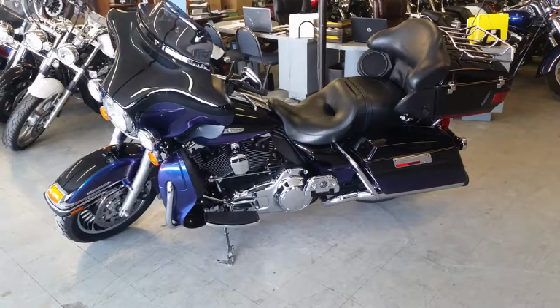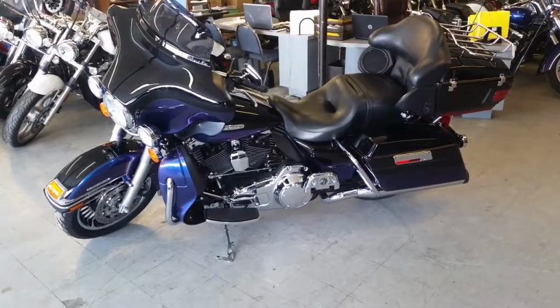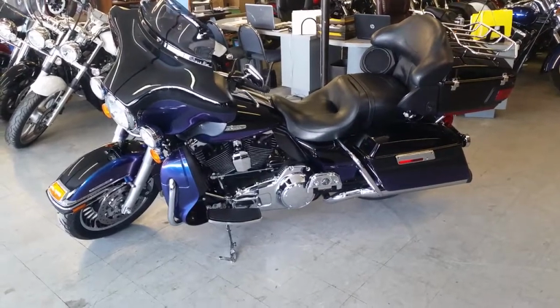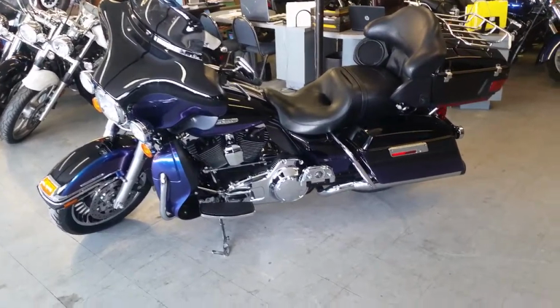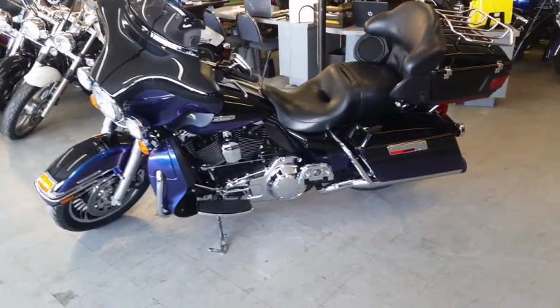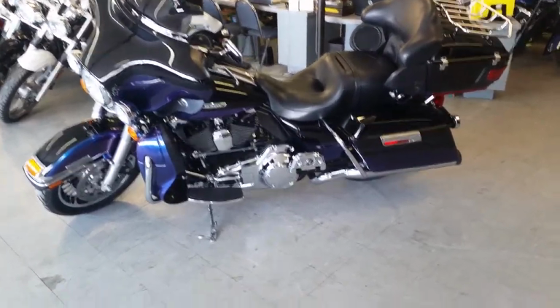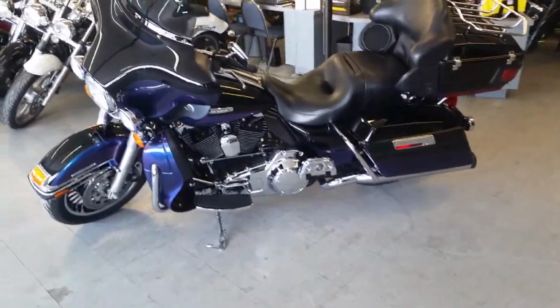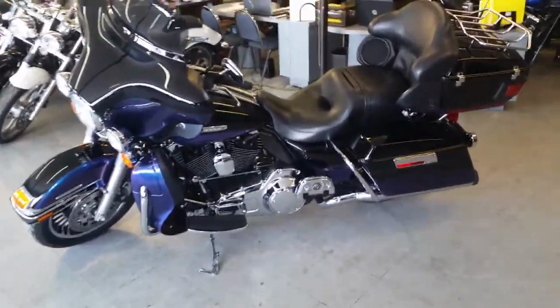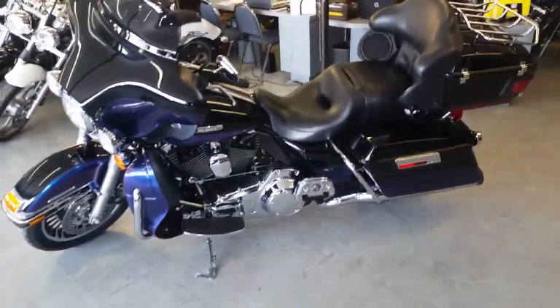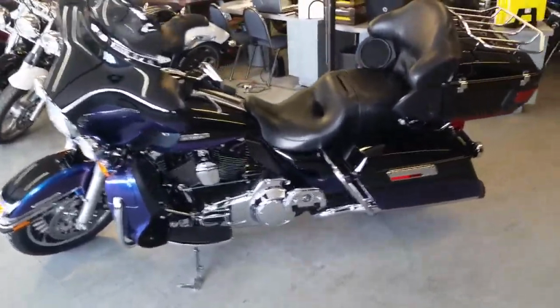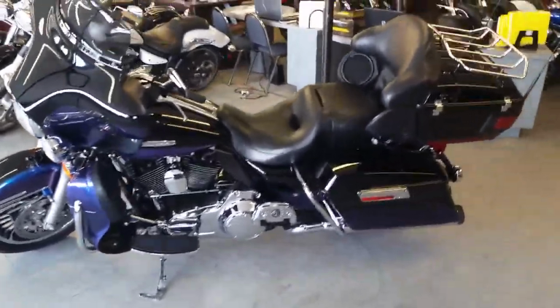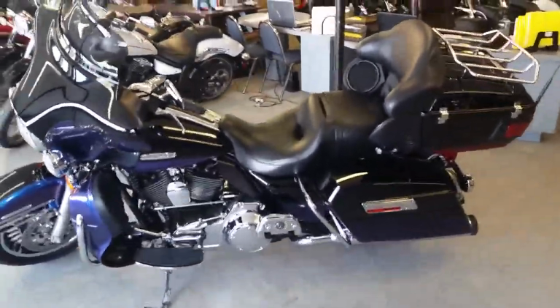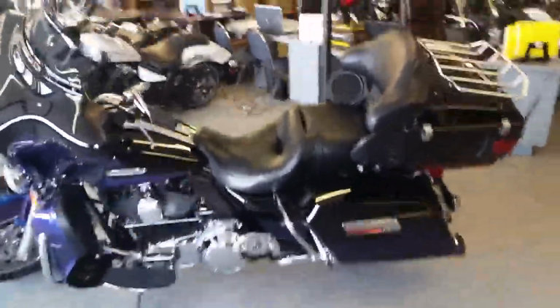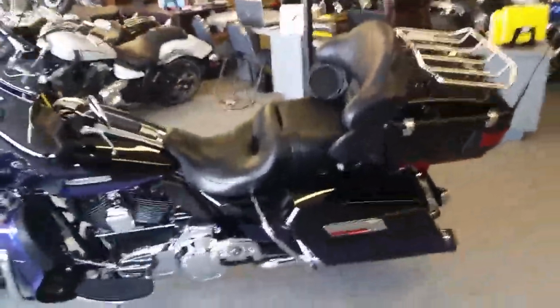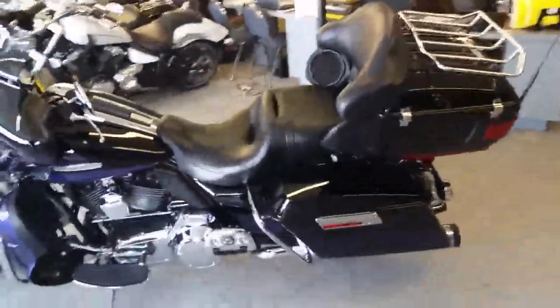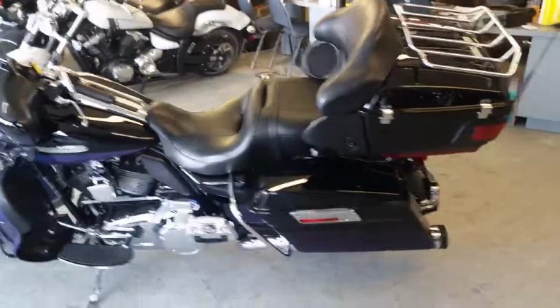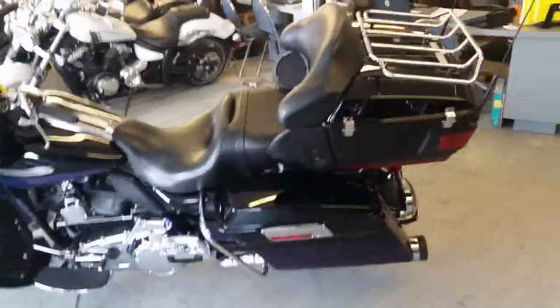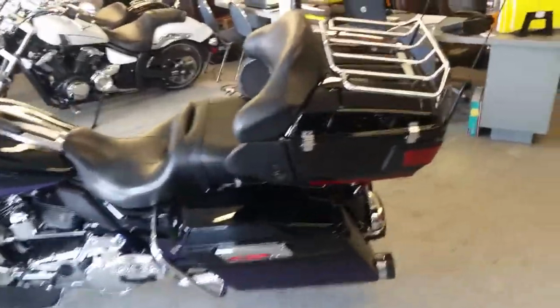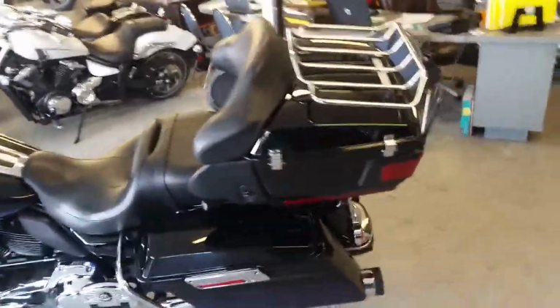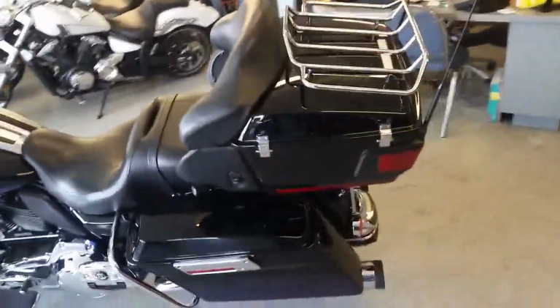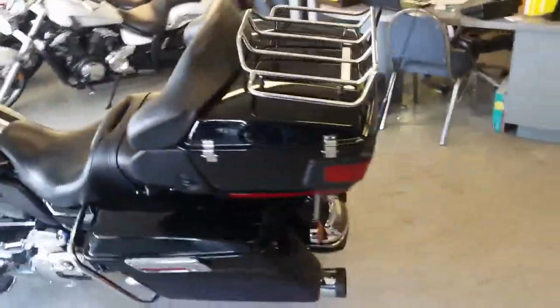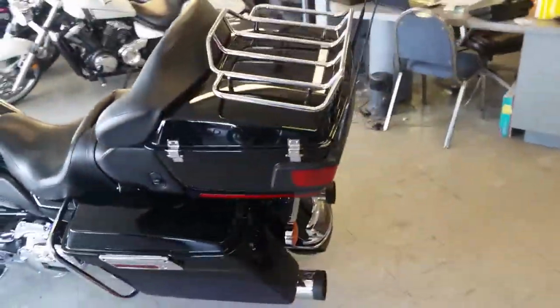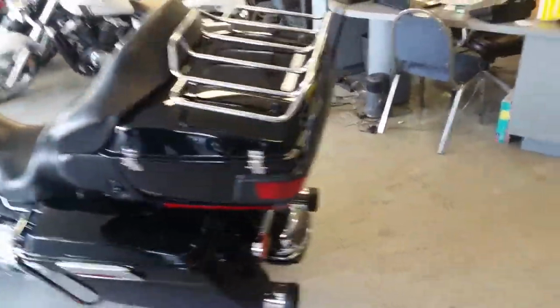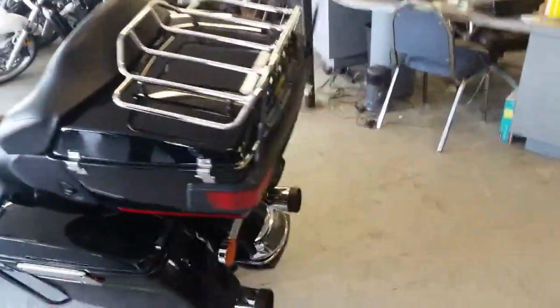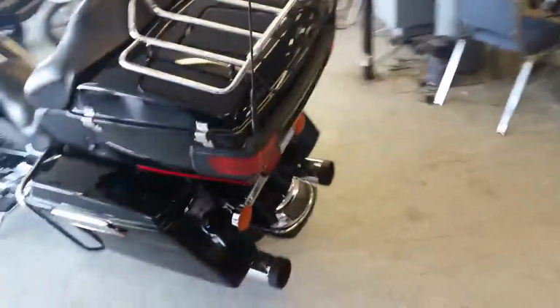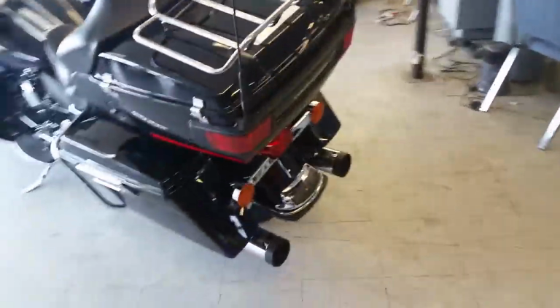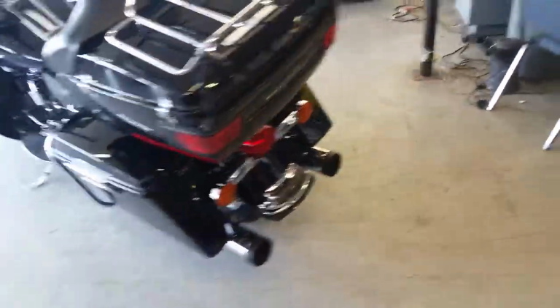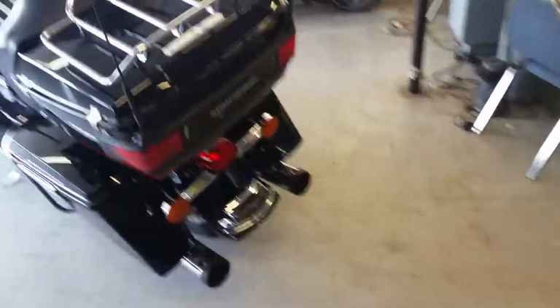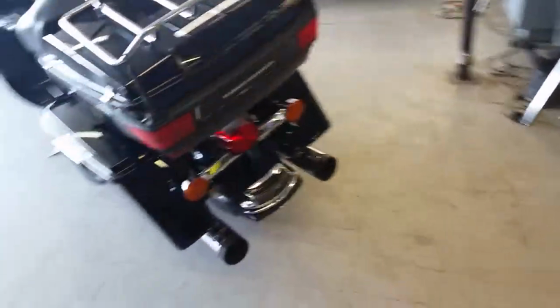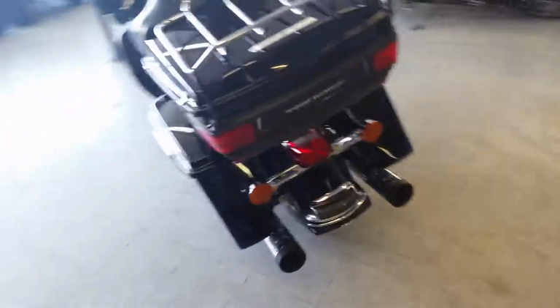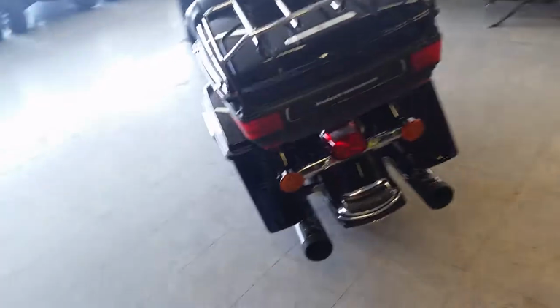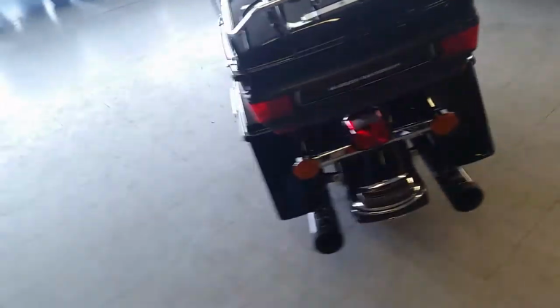At Approval Power Sports we got guaranteed financing on every Harley Davidson we've got. This one's a 2010 Harley Davidson Electroglide Ultra Classic Limited for sale.